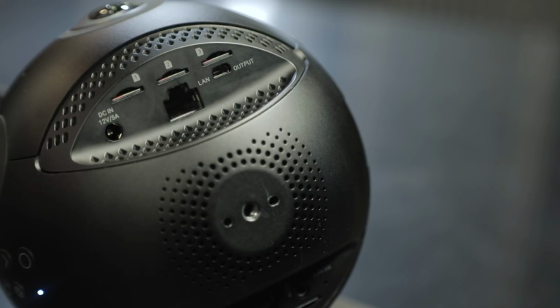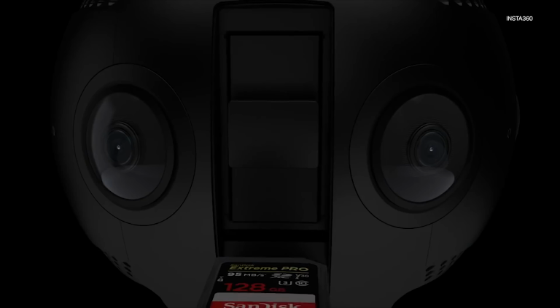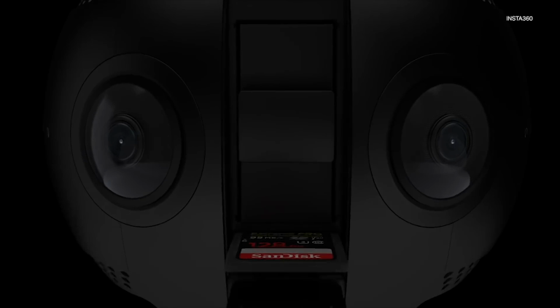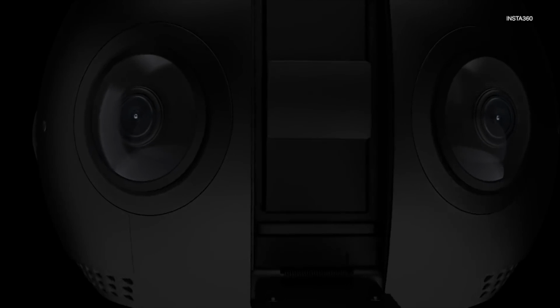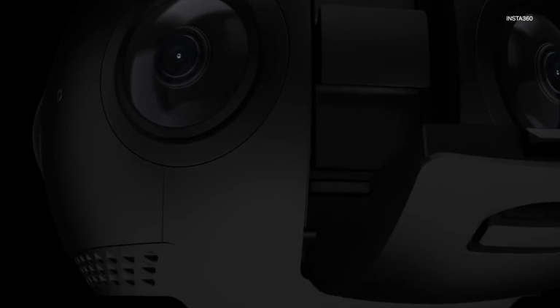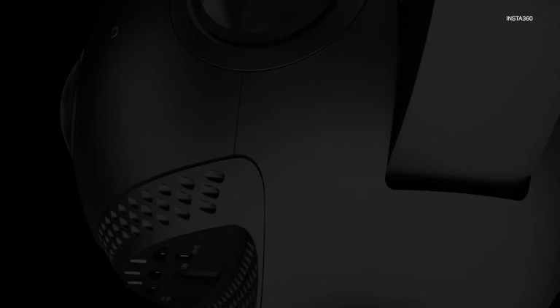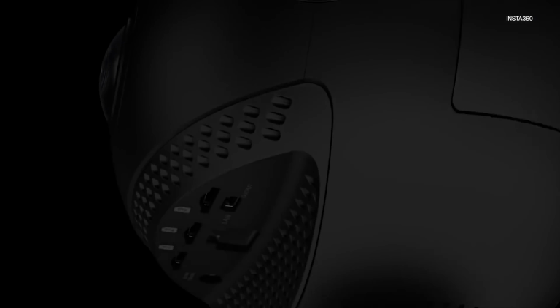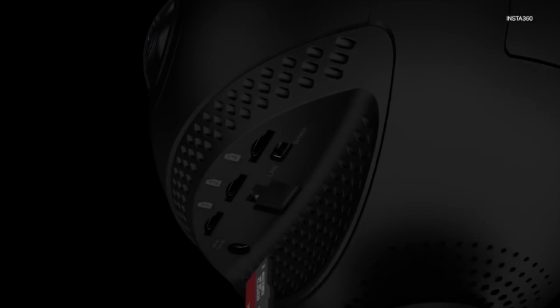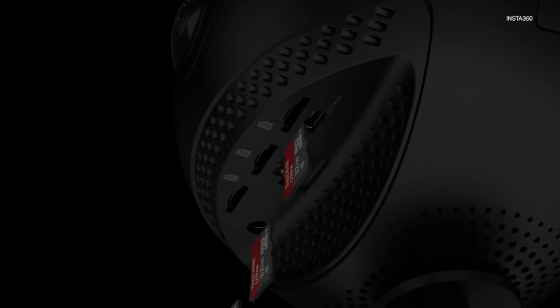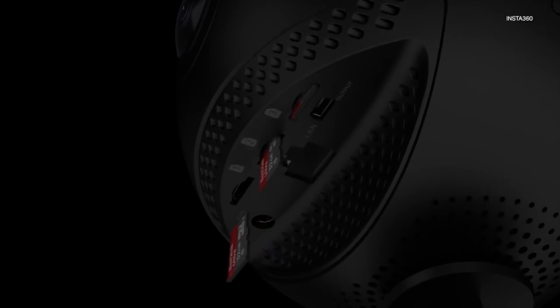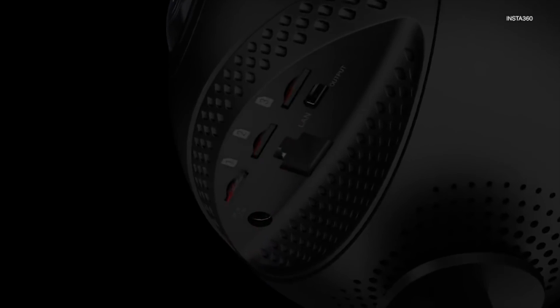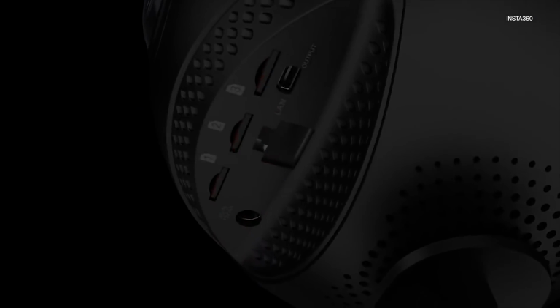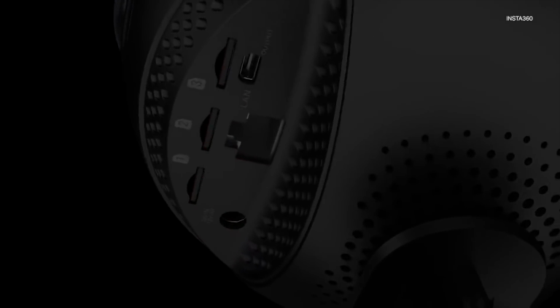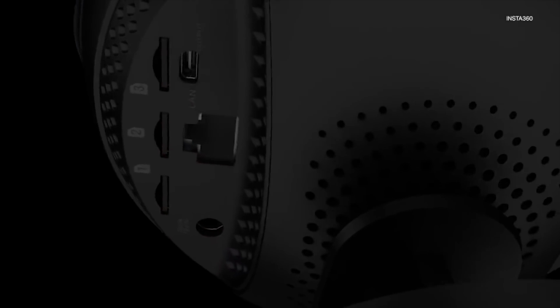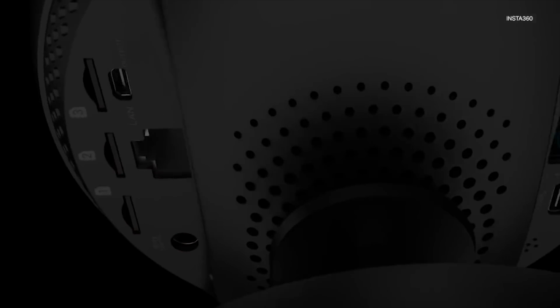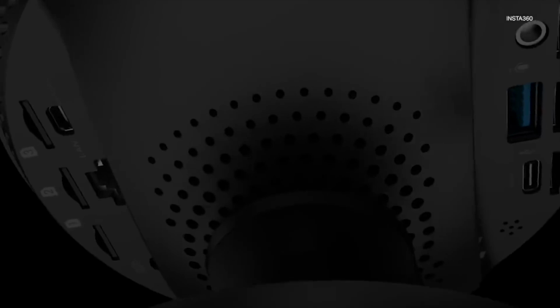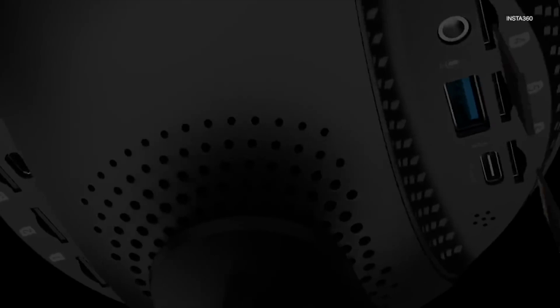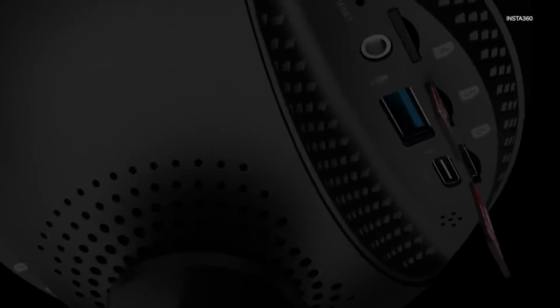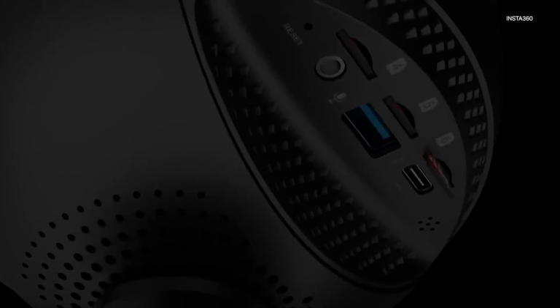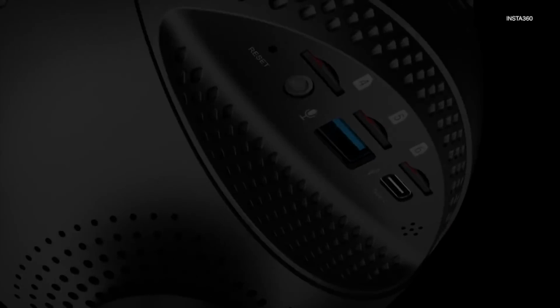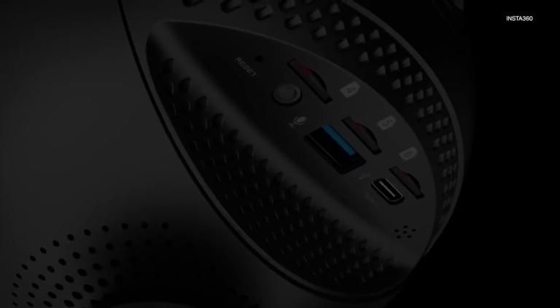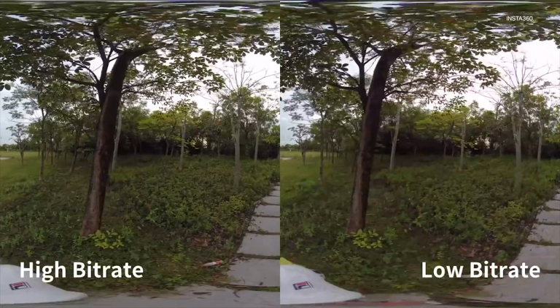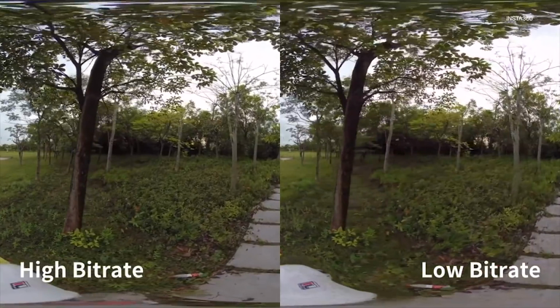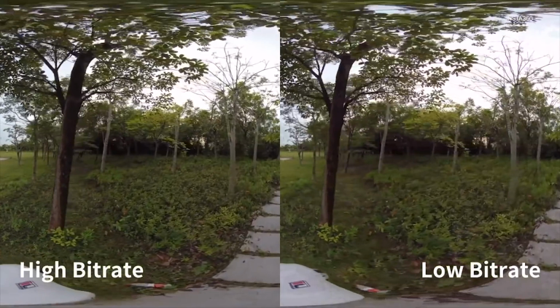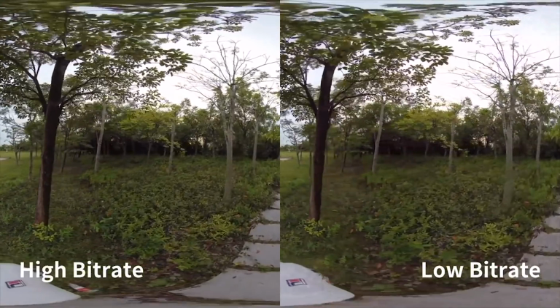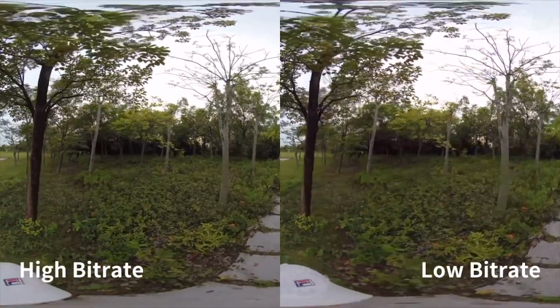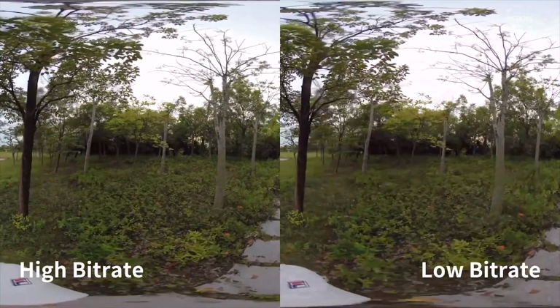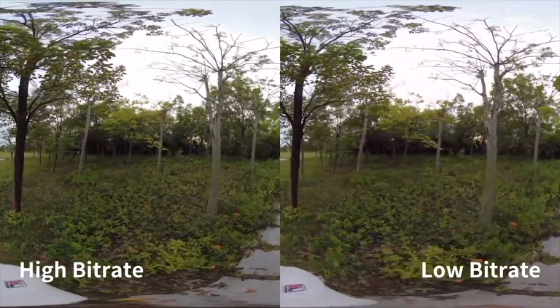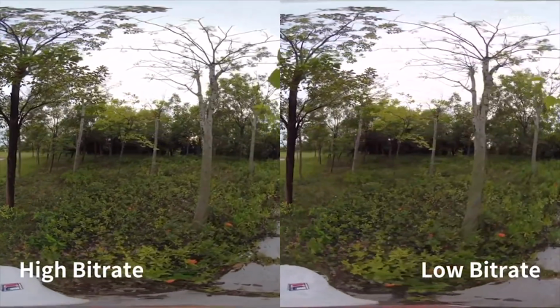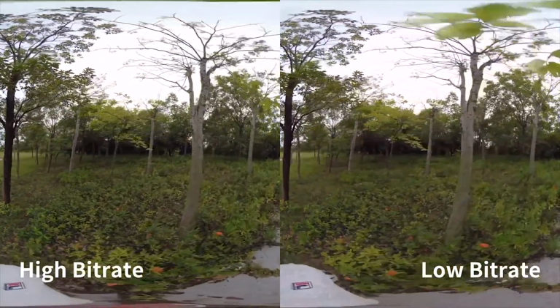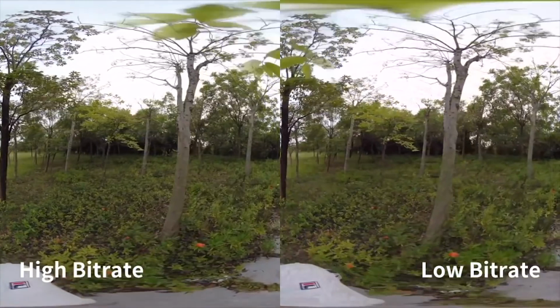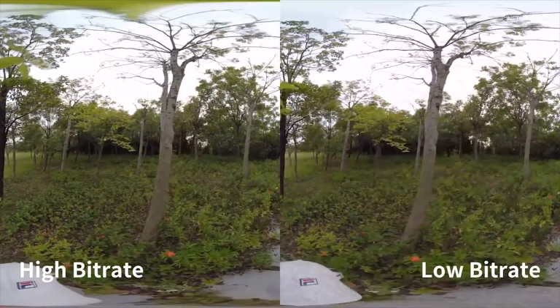The reason we shifted to the six micro SD card option is to allow up to 120 megabits per second on each card, so the bit rate is much higher than recording just onto one SD card.